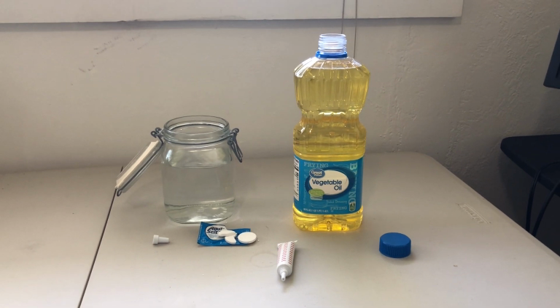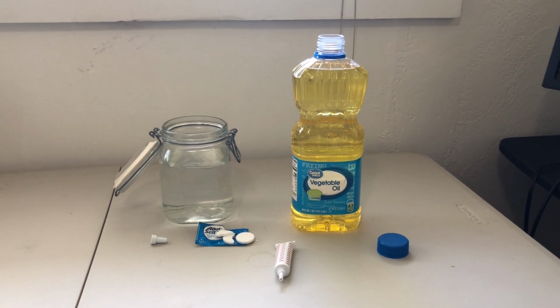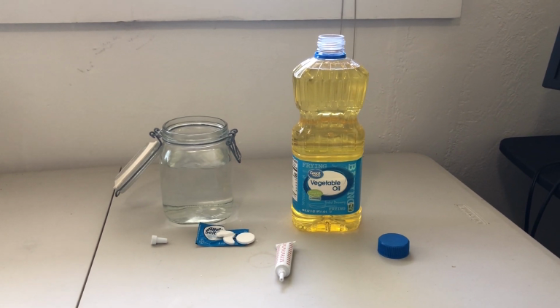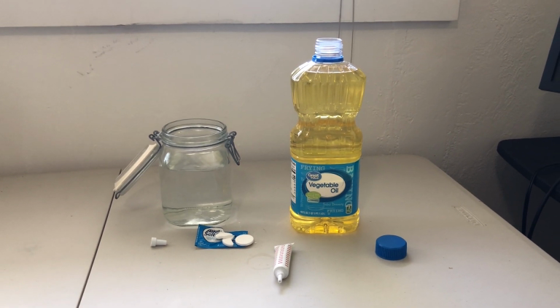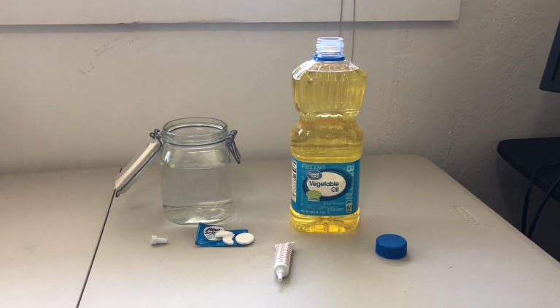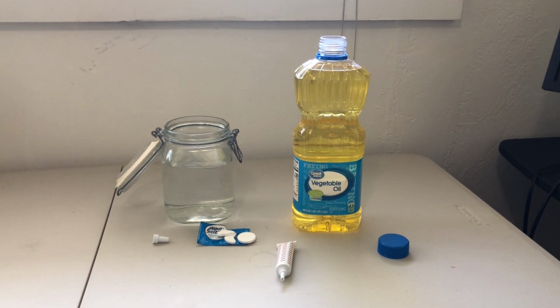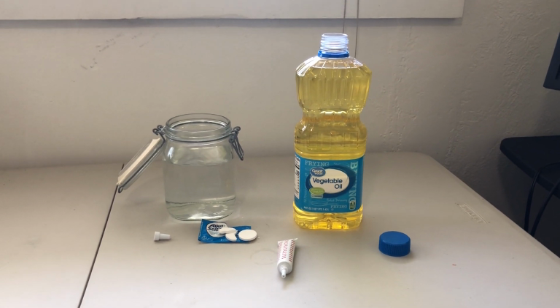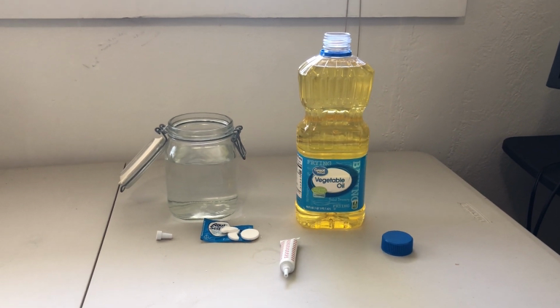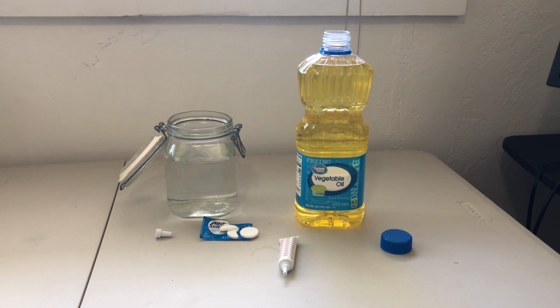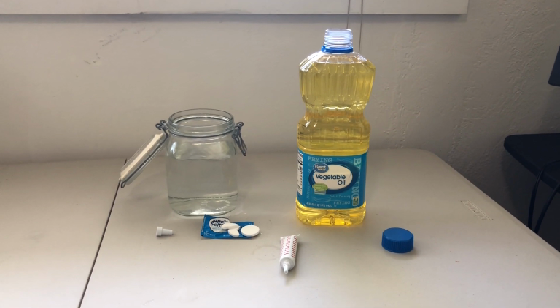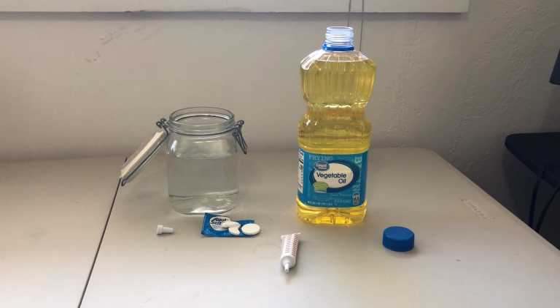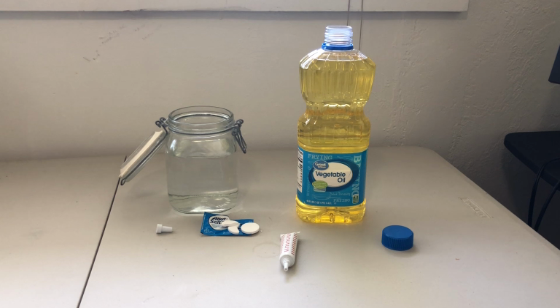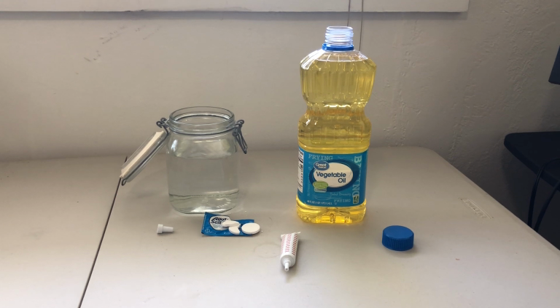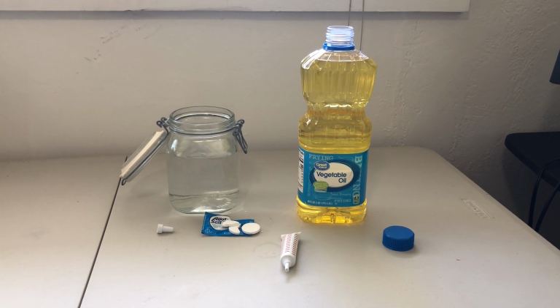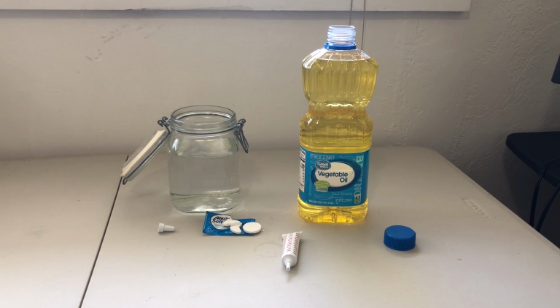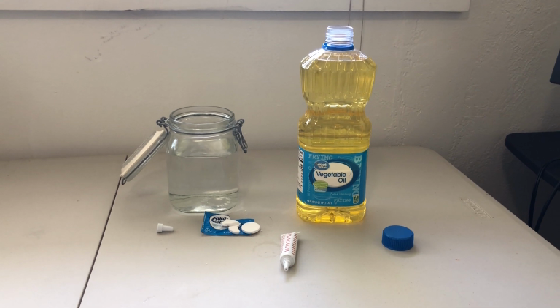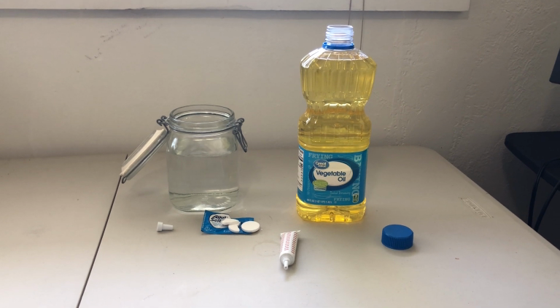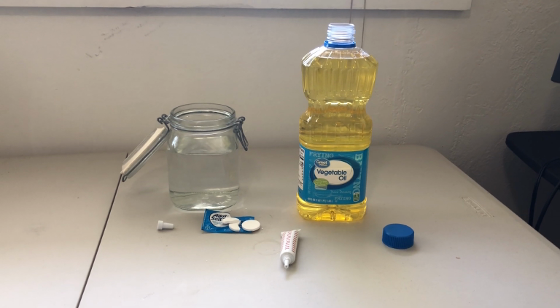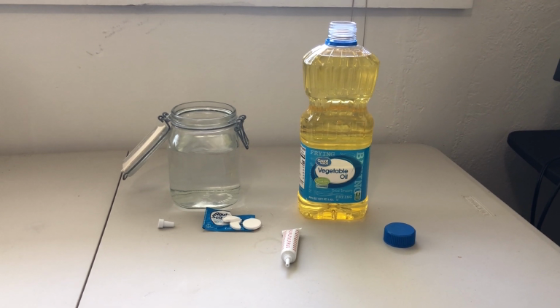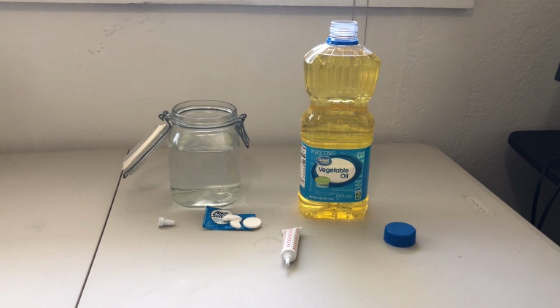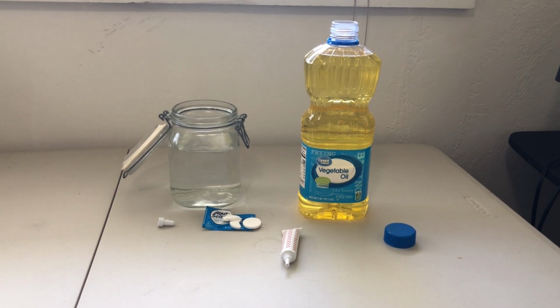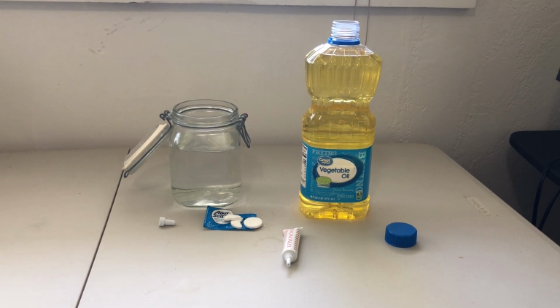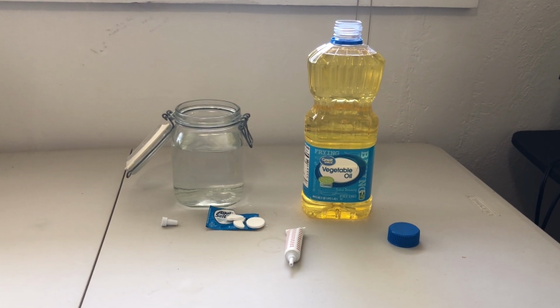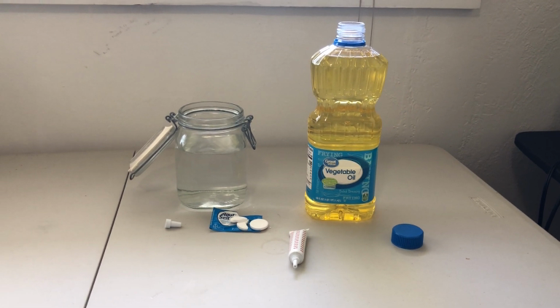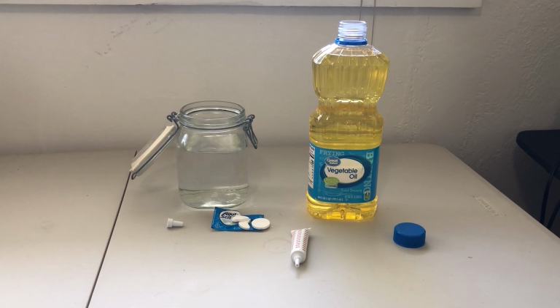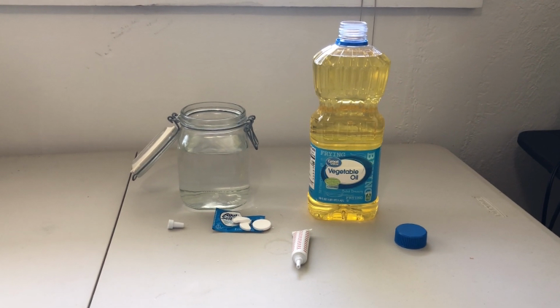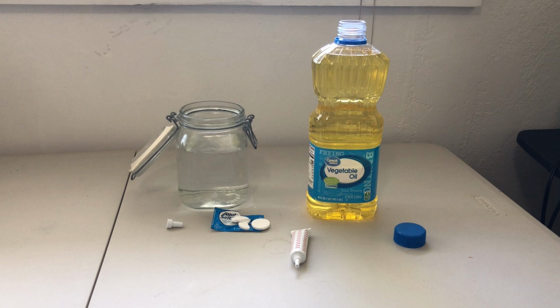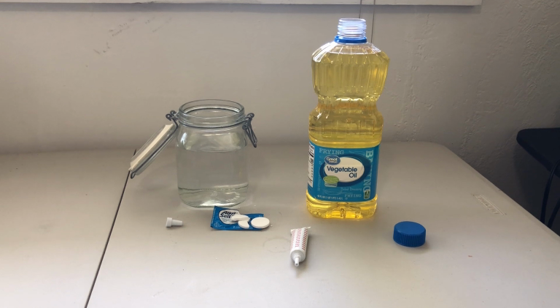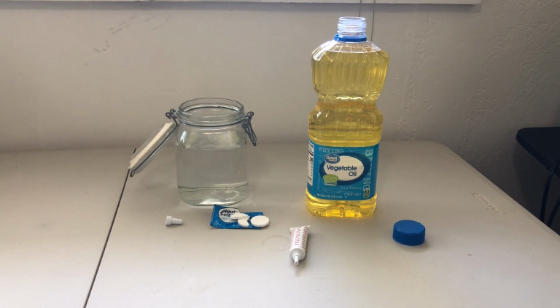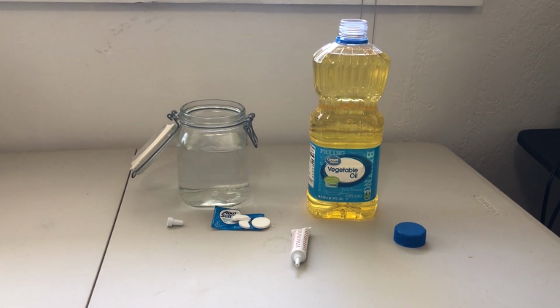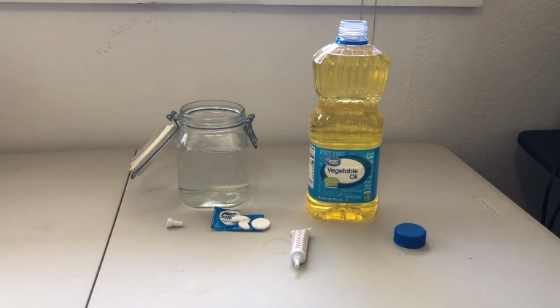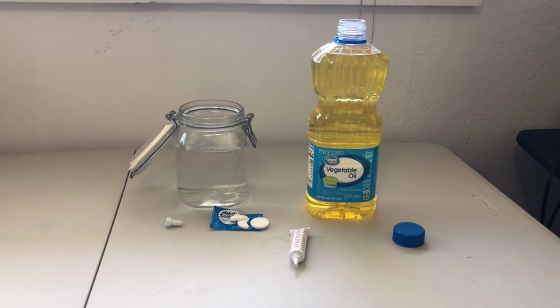Hello there friends, this is Cole from the Arizona Science Center and I want to welcome you into yet another DIY science video. Today we're gonna be making our very own DIY lava lamps.